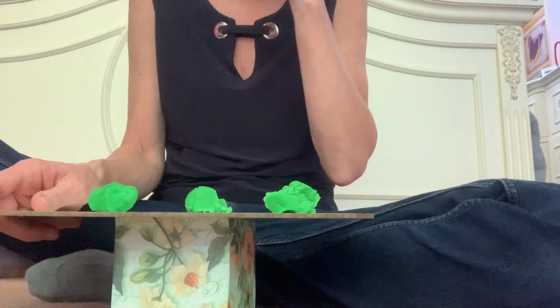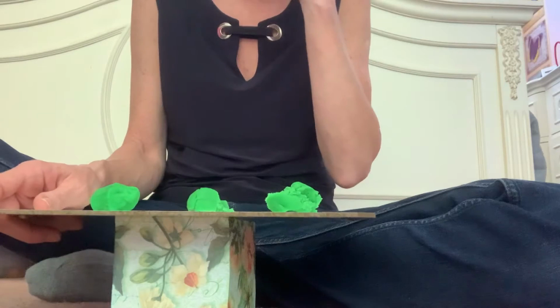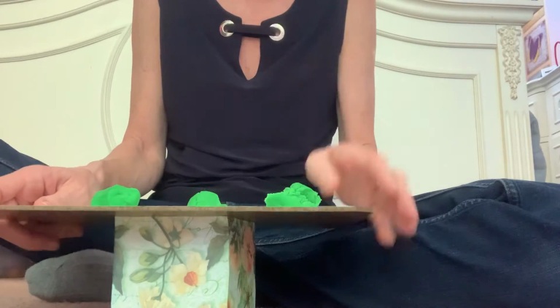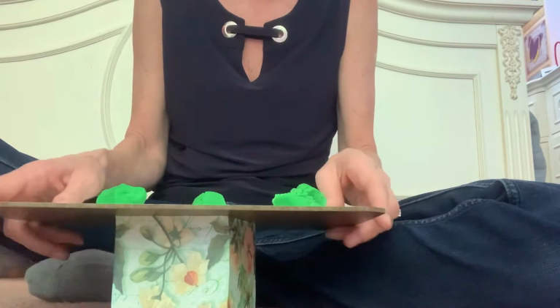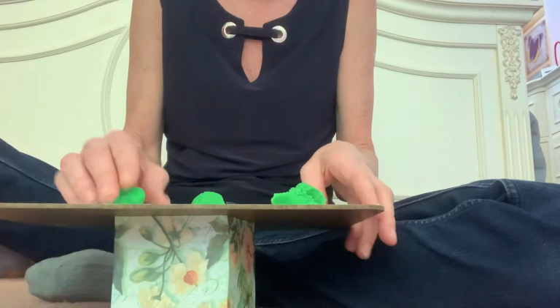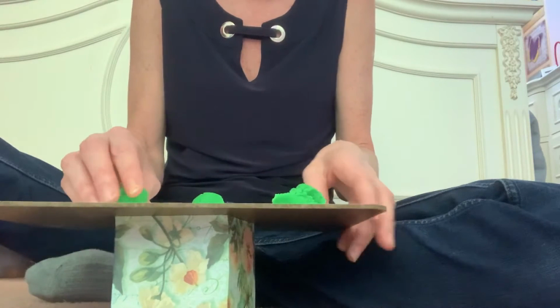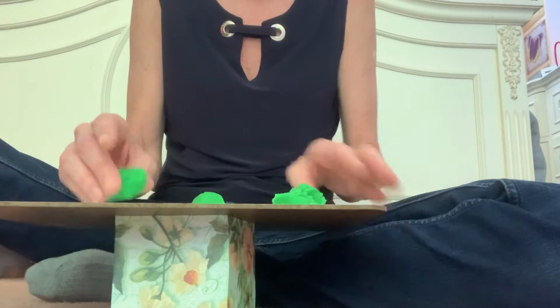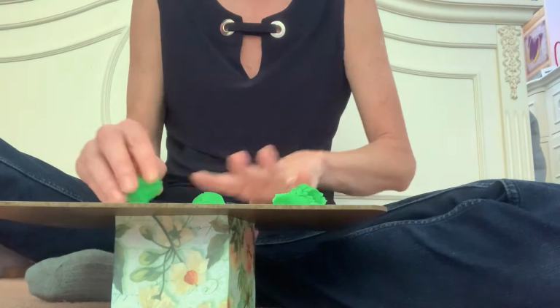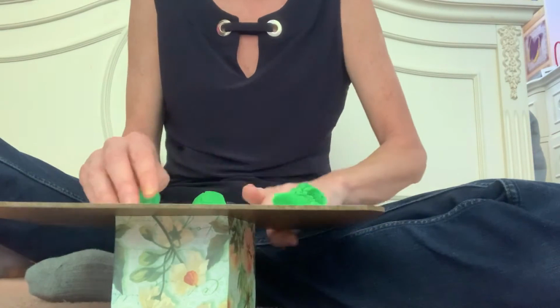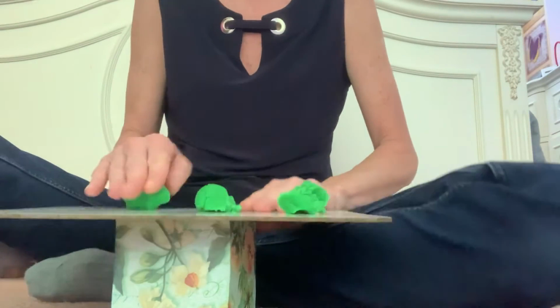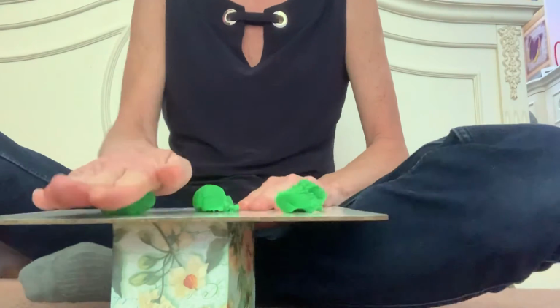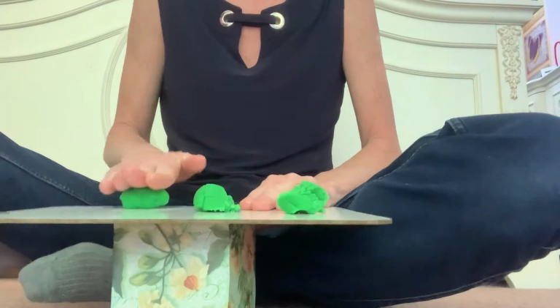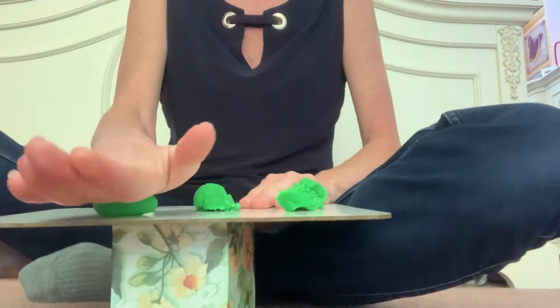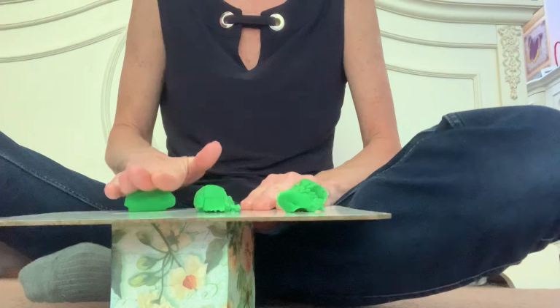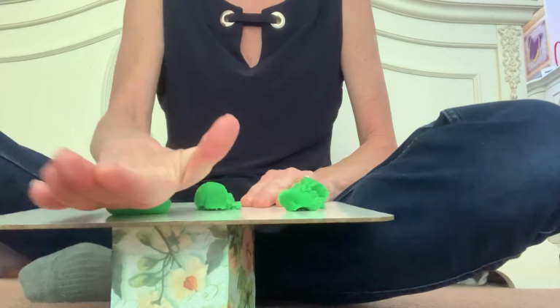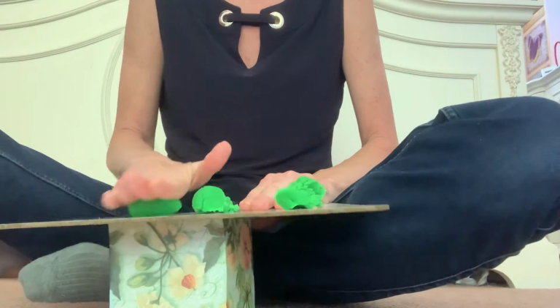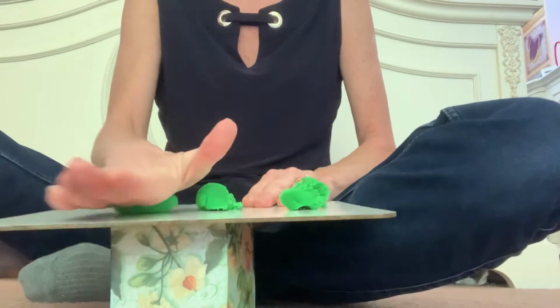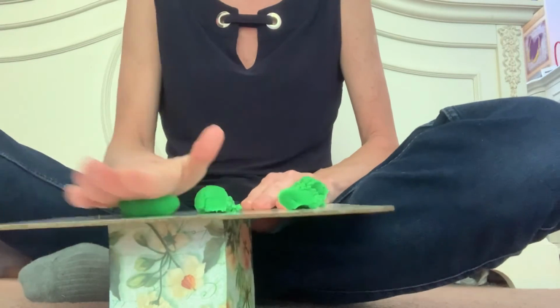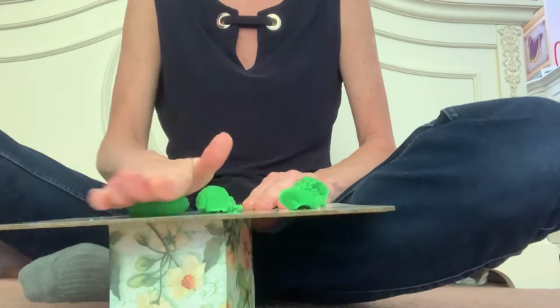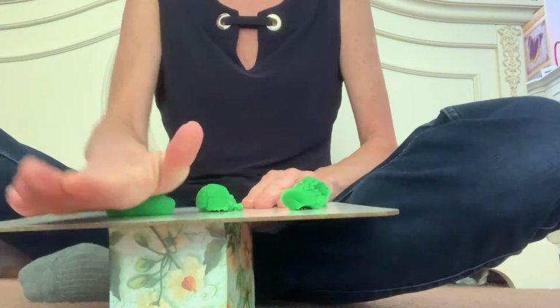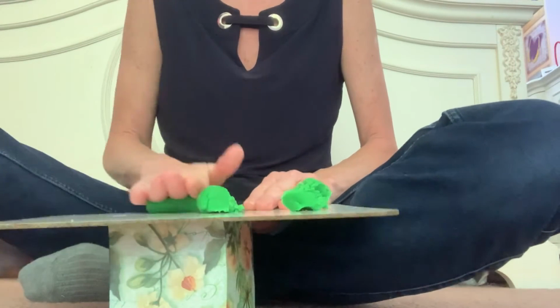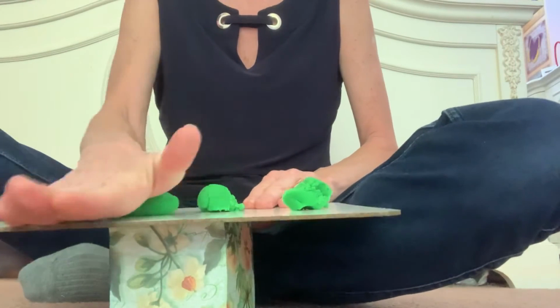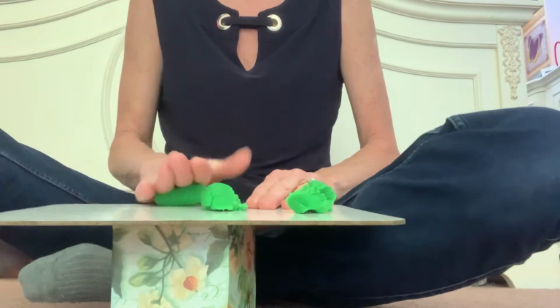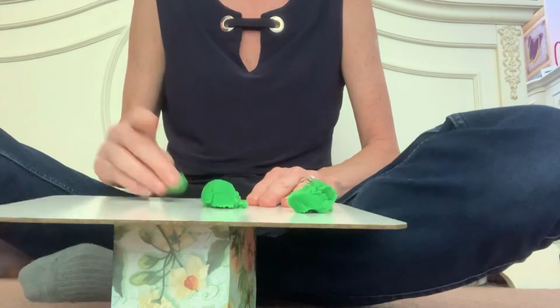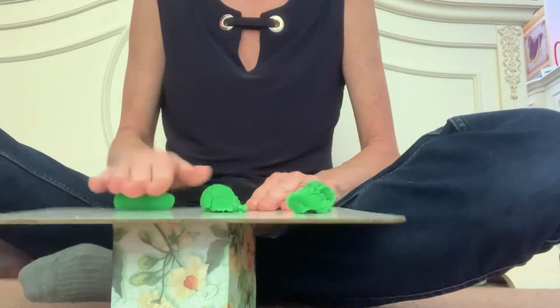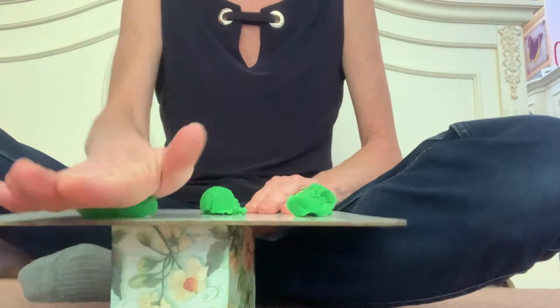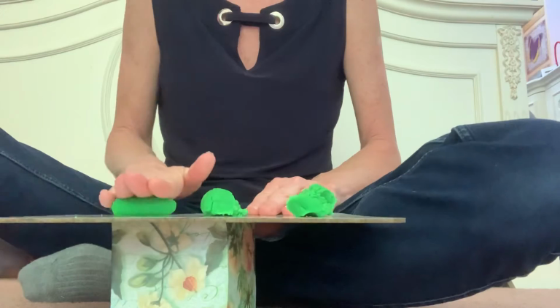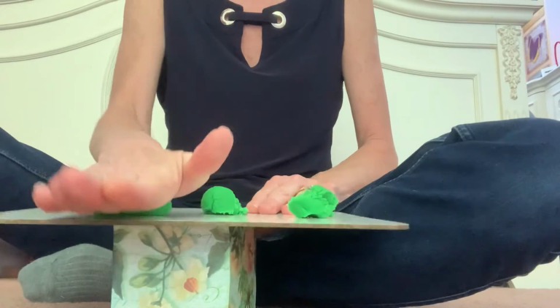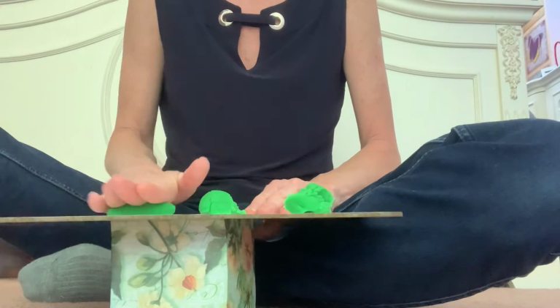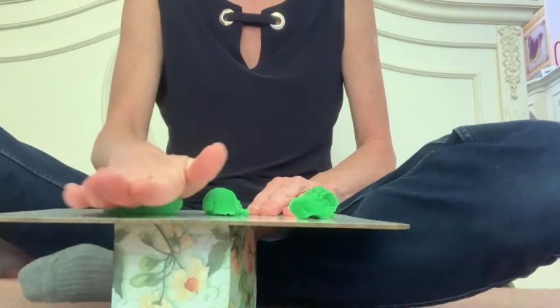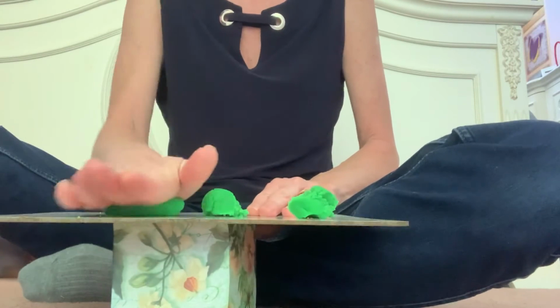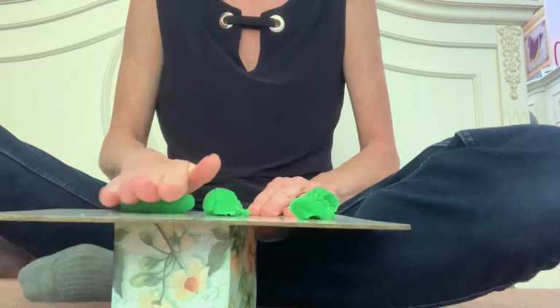And what you want to do is you want to roll them. You can roll them right on your board. Roll, roll, roll, roll, roll.